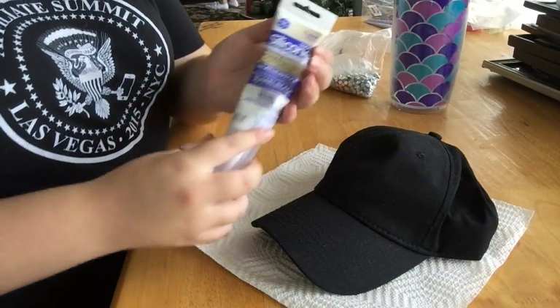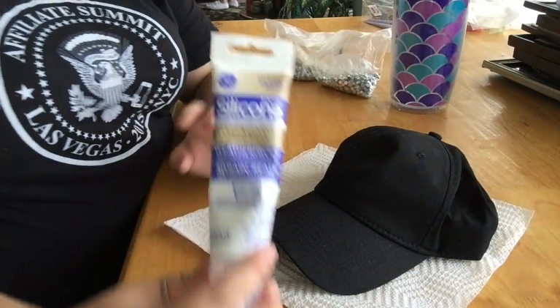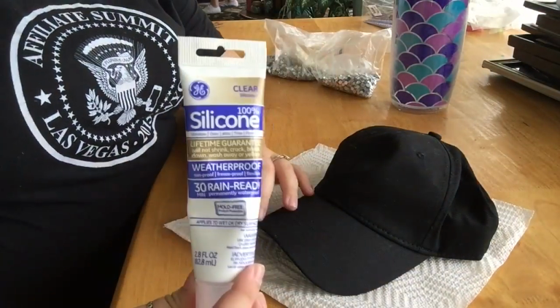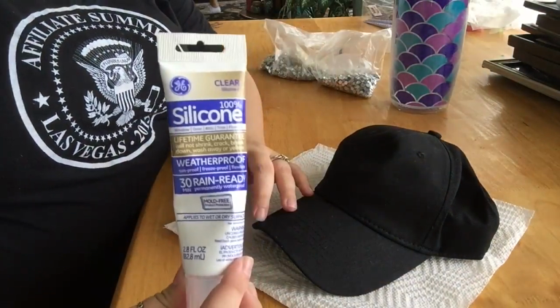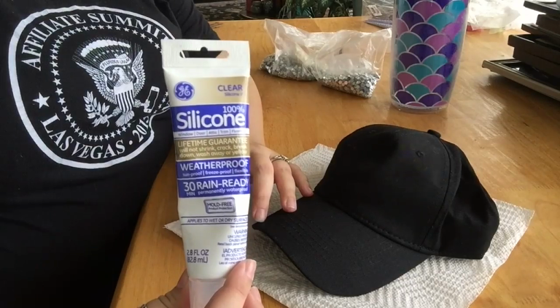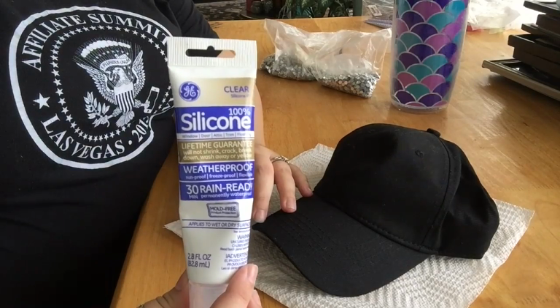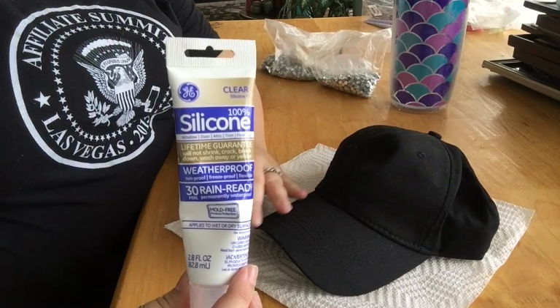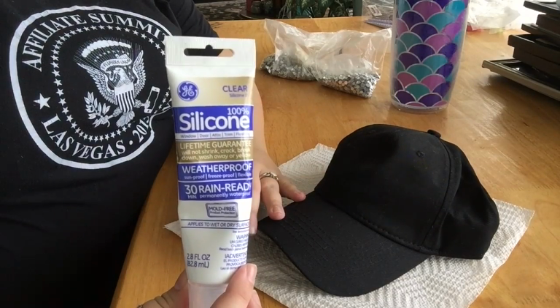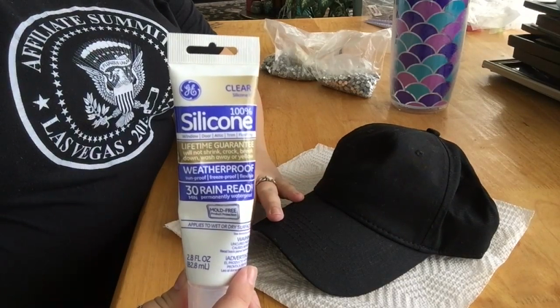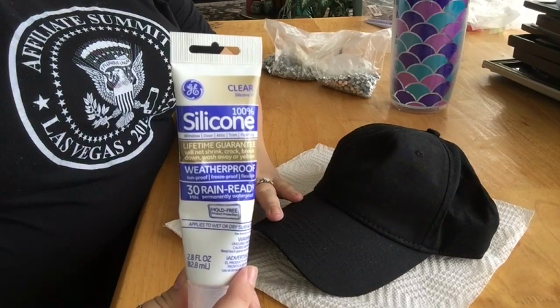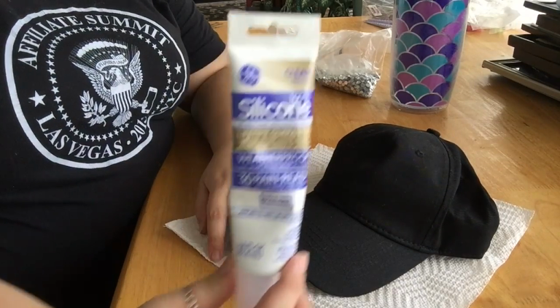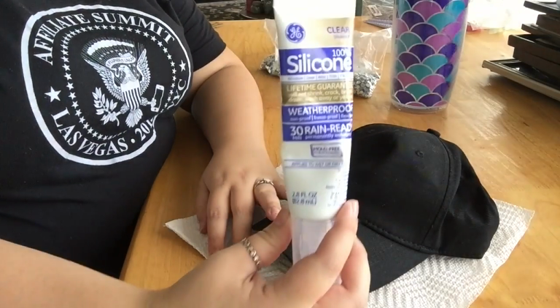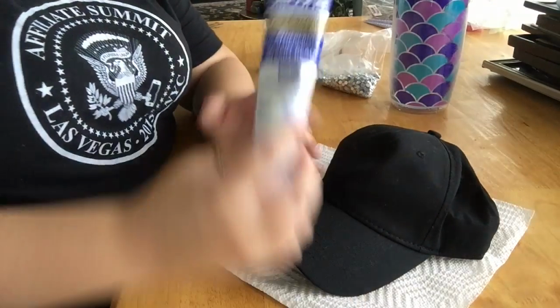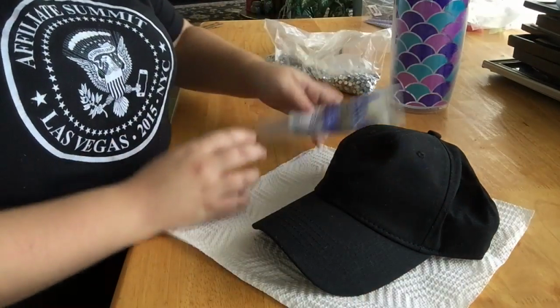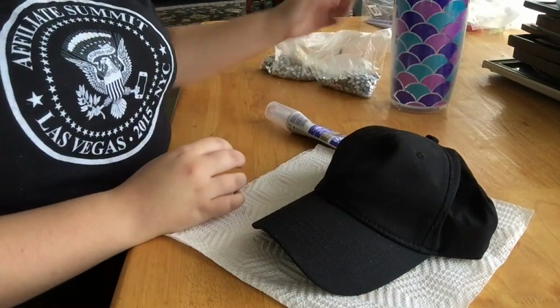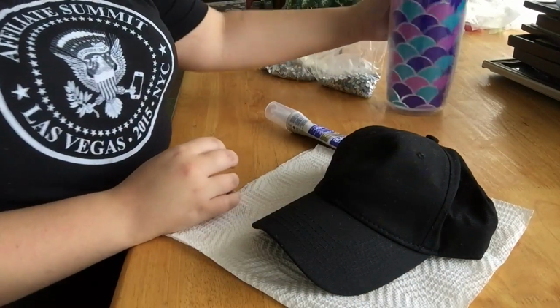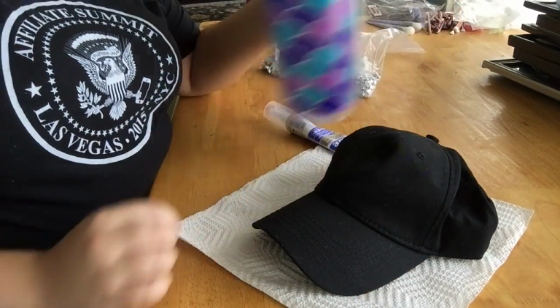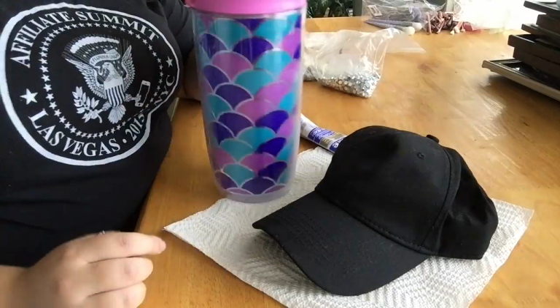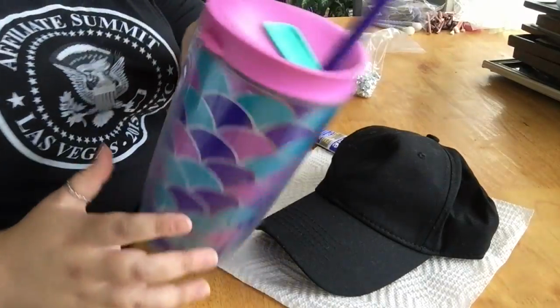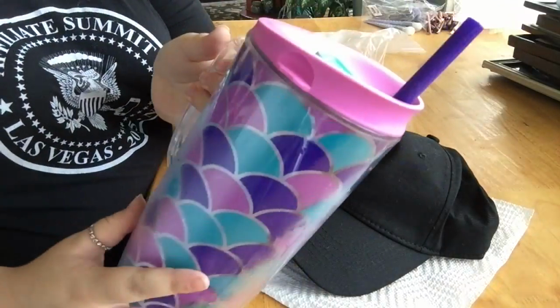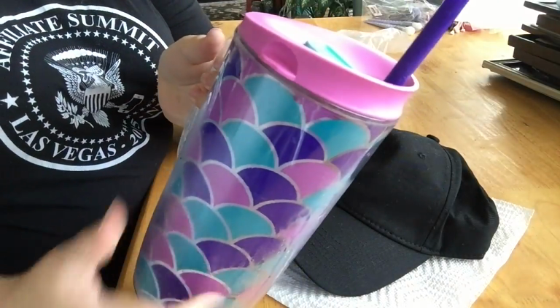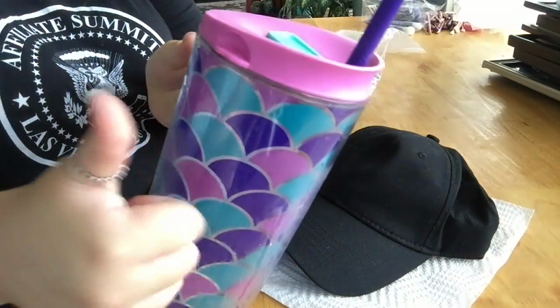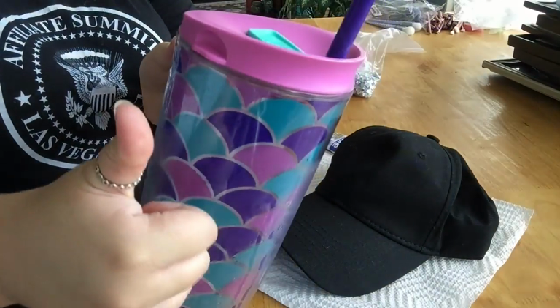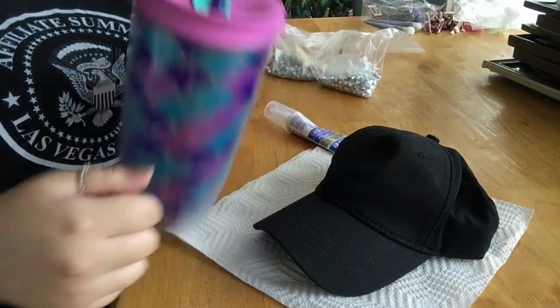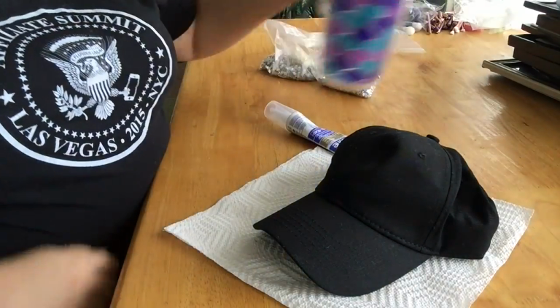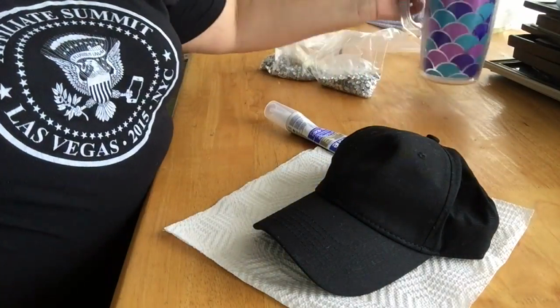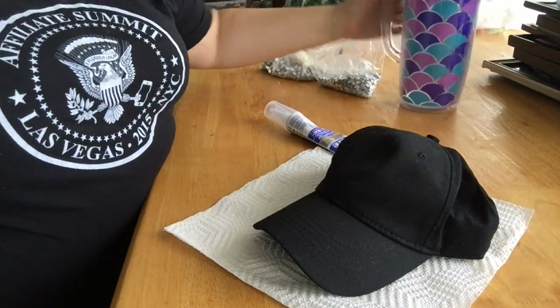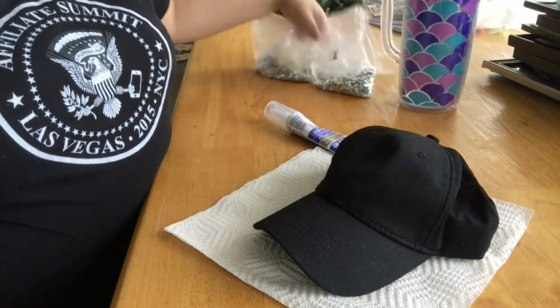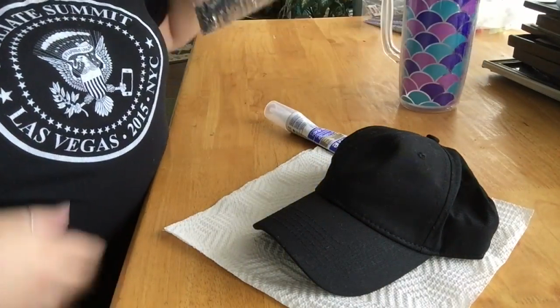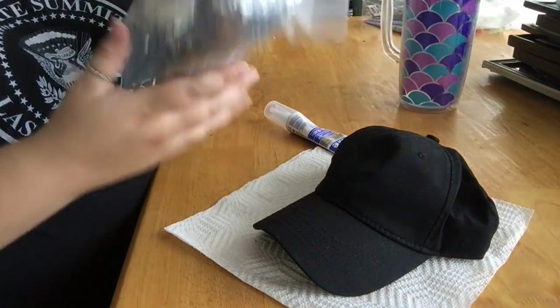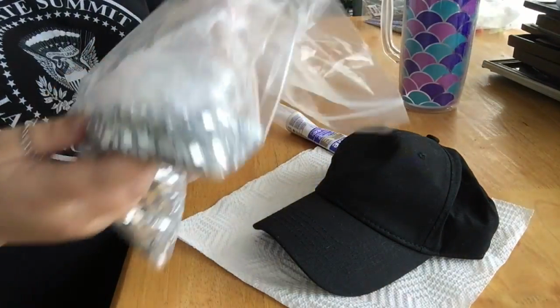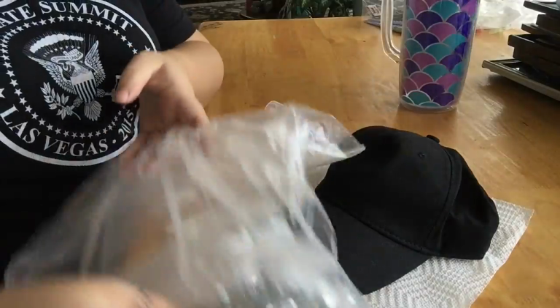You're going to need a hat, a baseball cap. You're going to need clear silicone, which we will talk about in a little bit. We're going to need water — just stay hydrated. And you're going to need rhinestones.